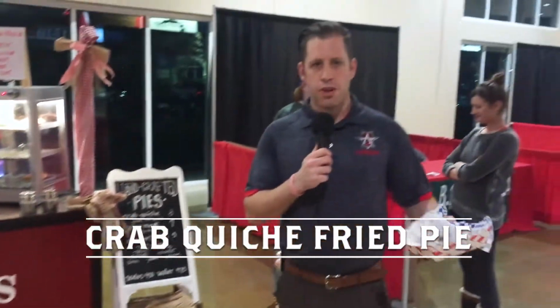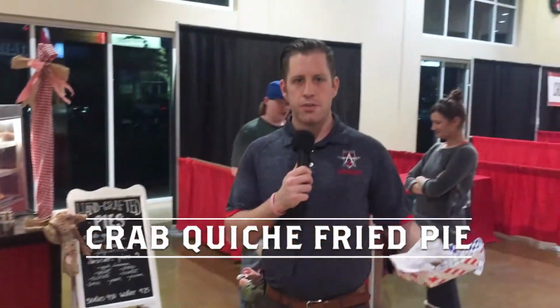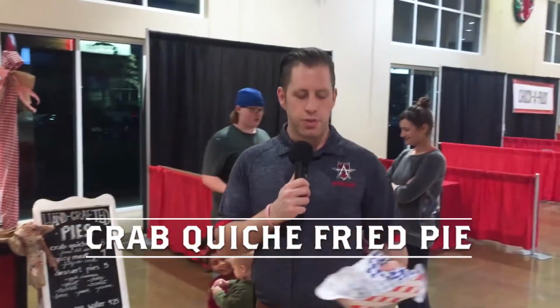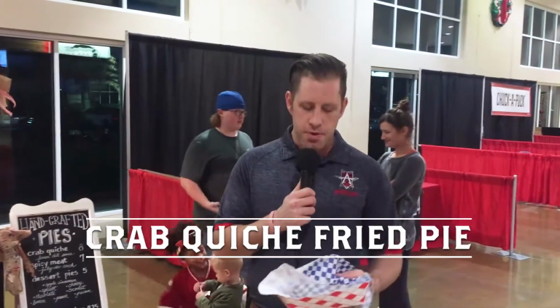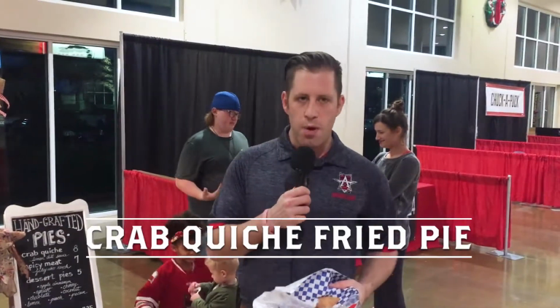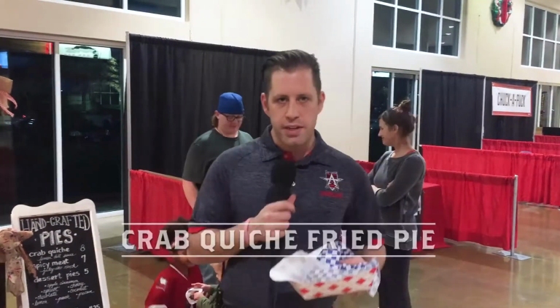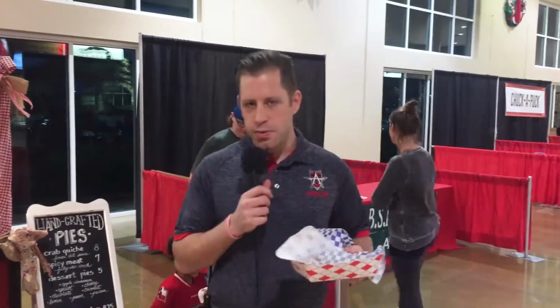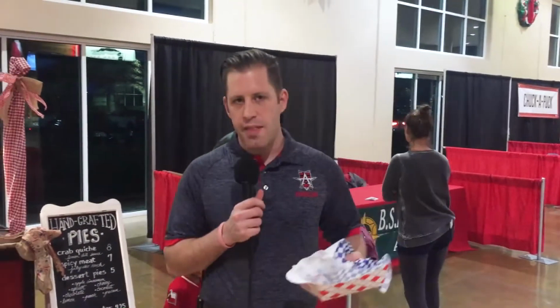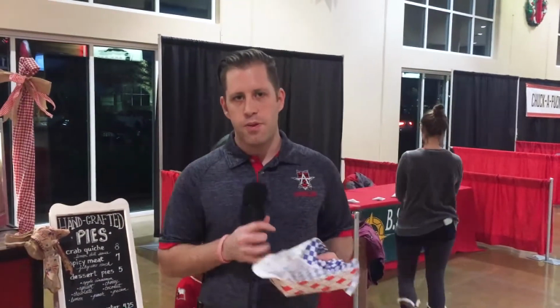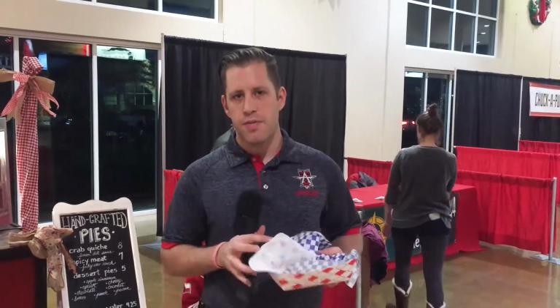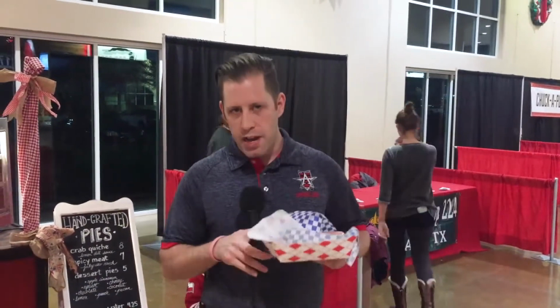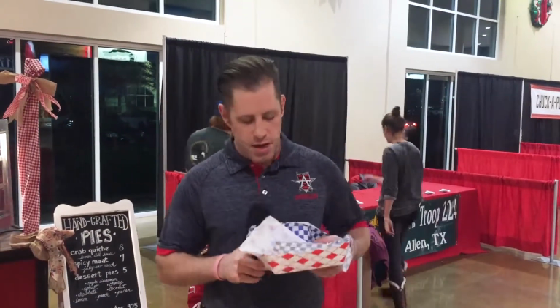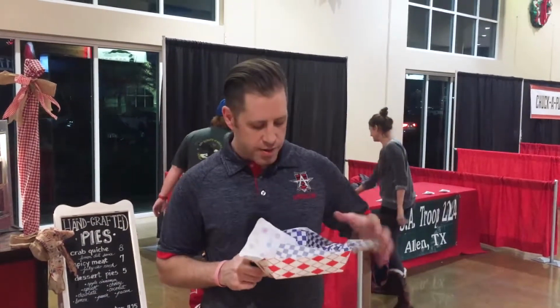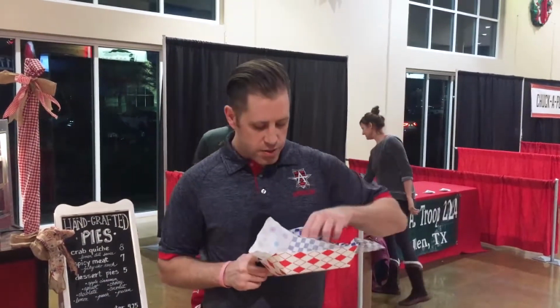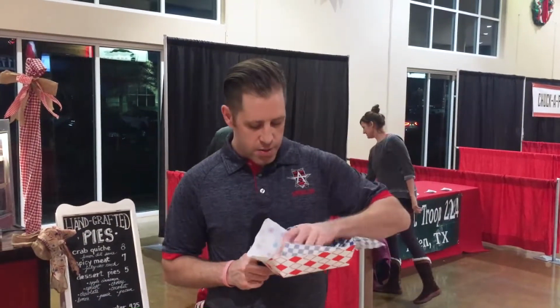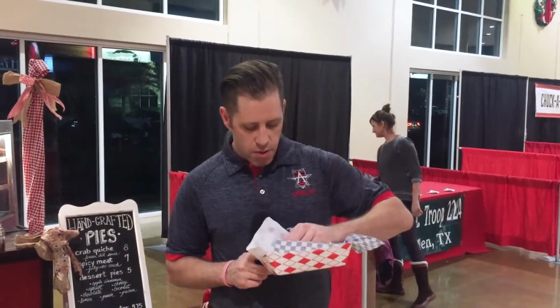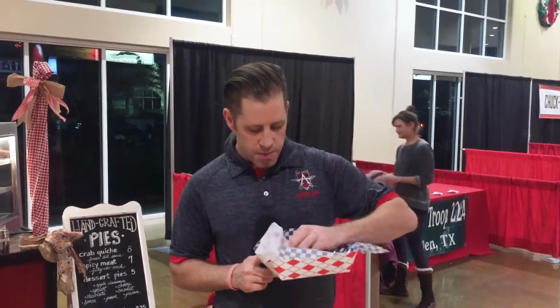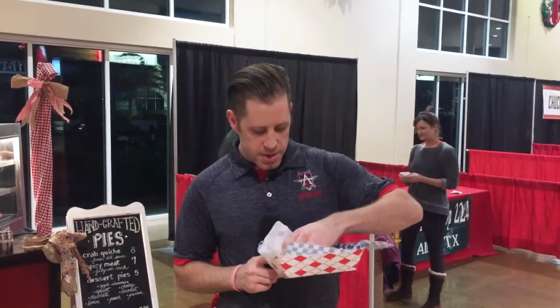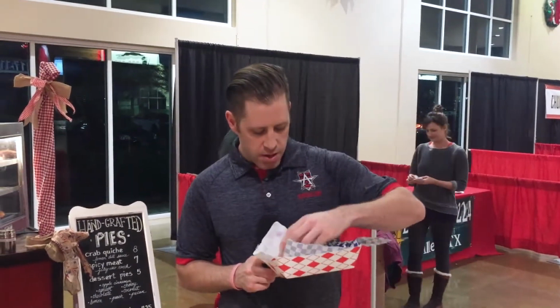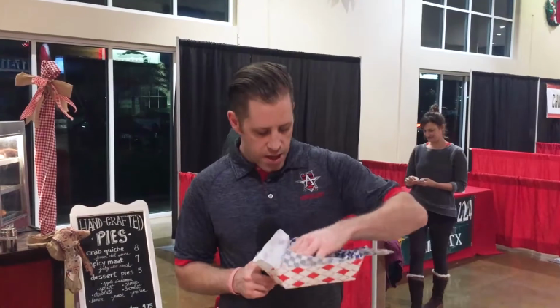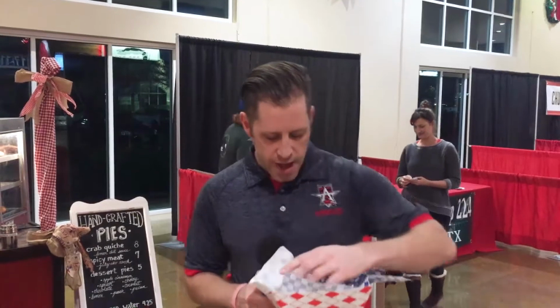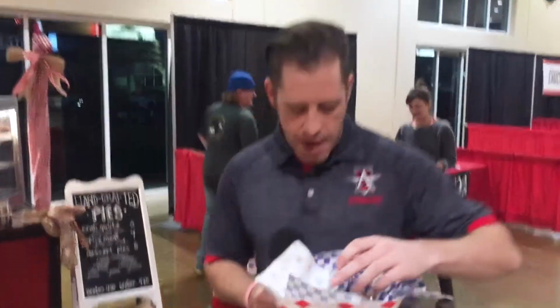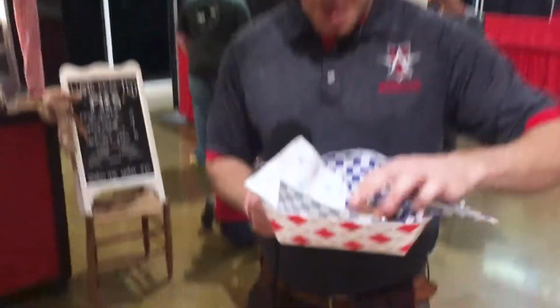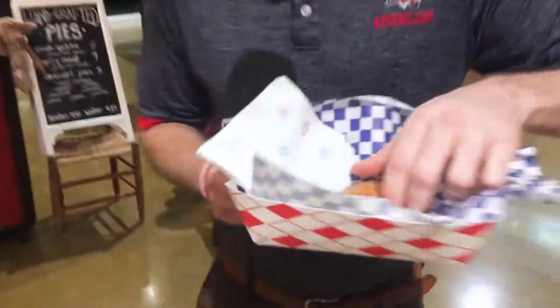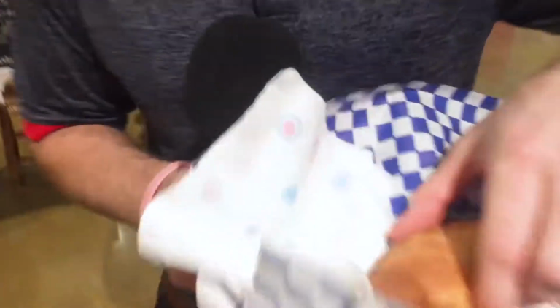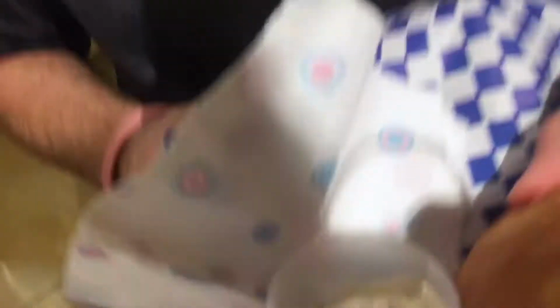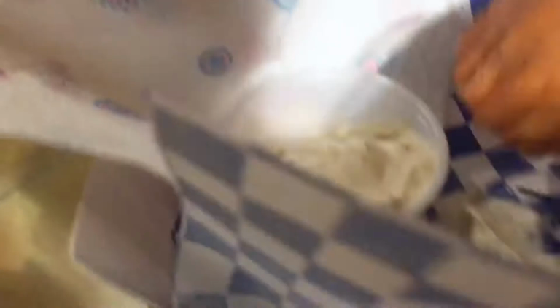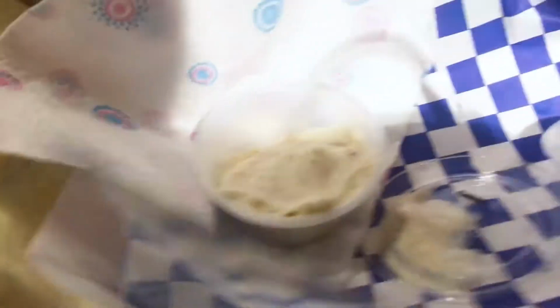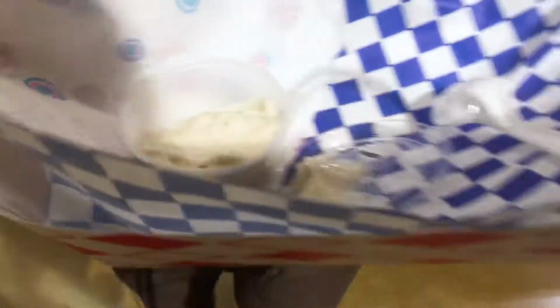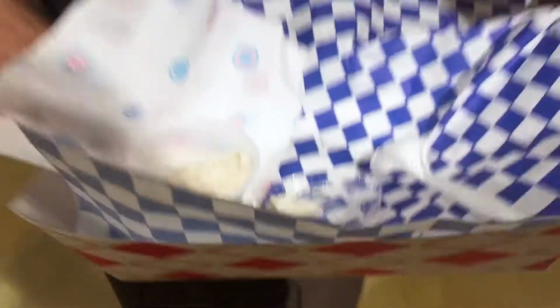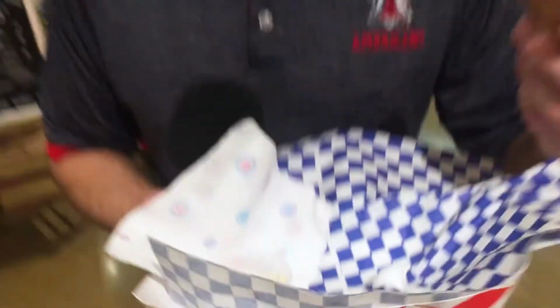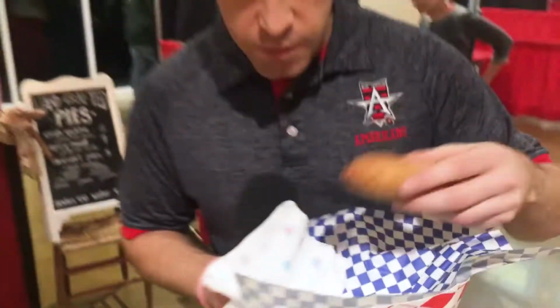Everybody knows the rules — one bite, see what I got, then I'm going to give it a rating for you guys. So here we go. Open up the lemon dill. Now look at that — fried pie. I'm a big fan of fried pie, but I've never had one with crab quiche in it before.